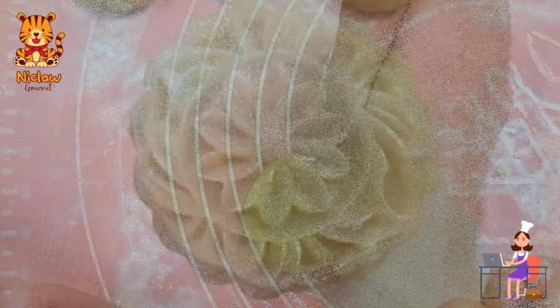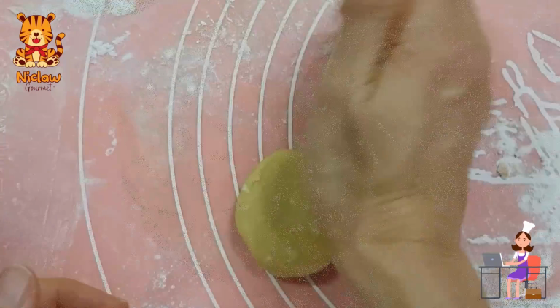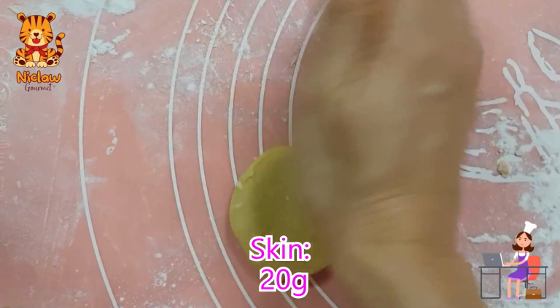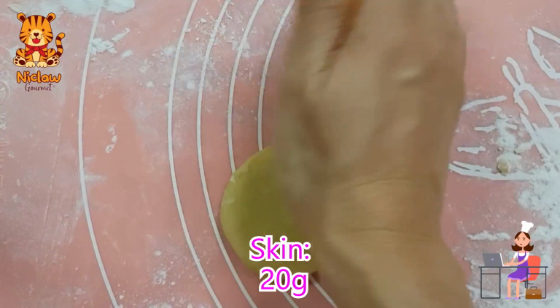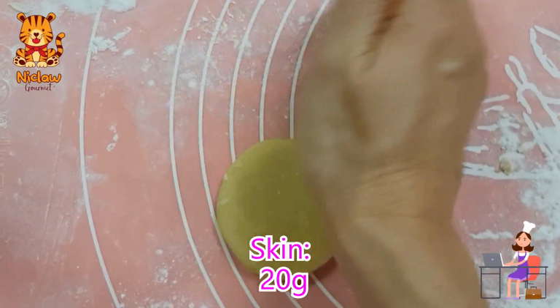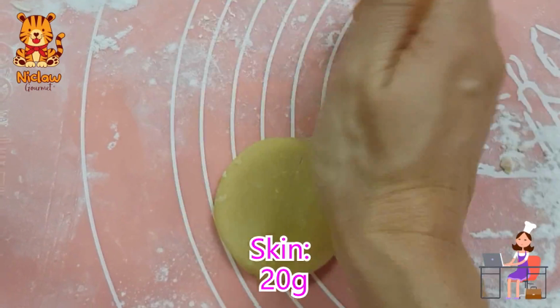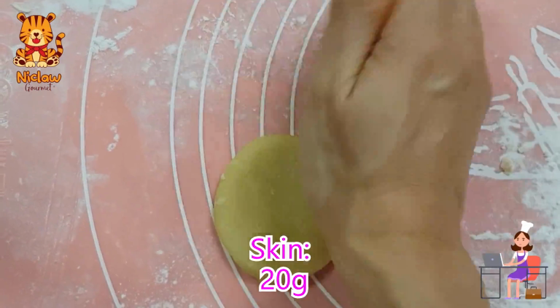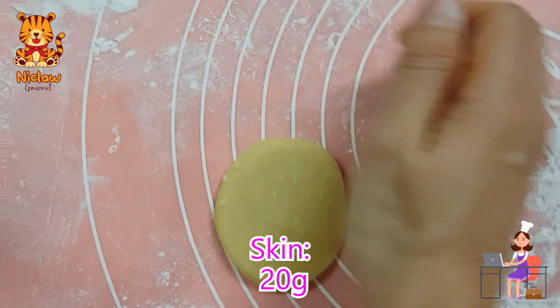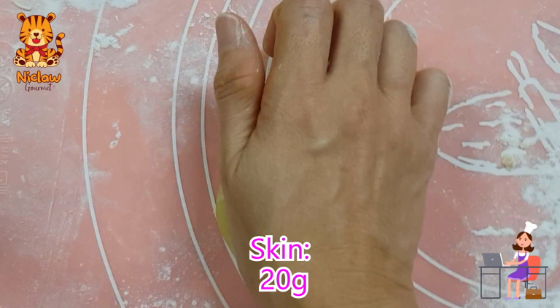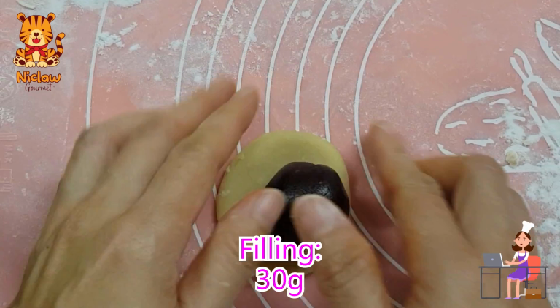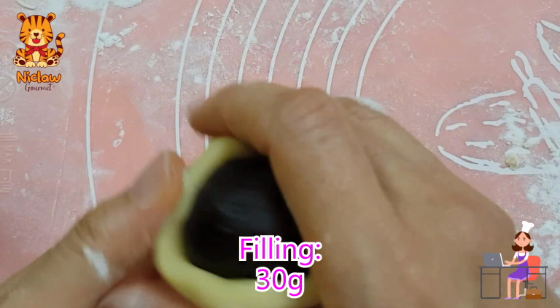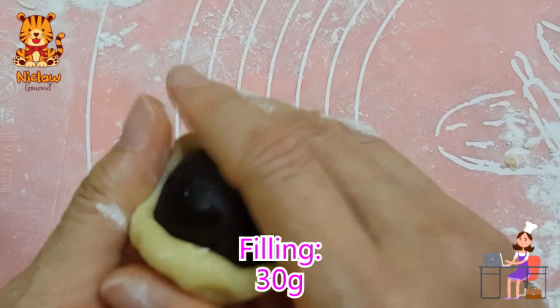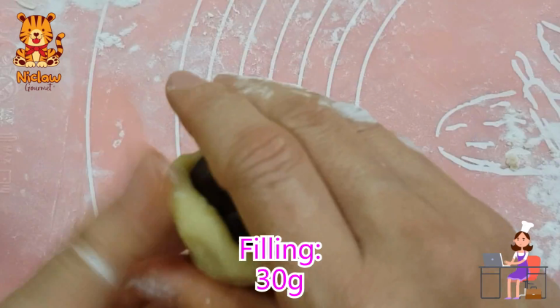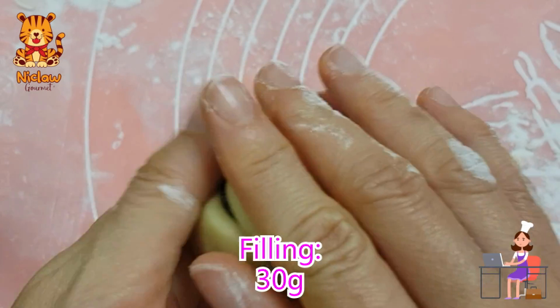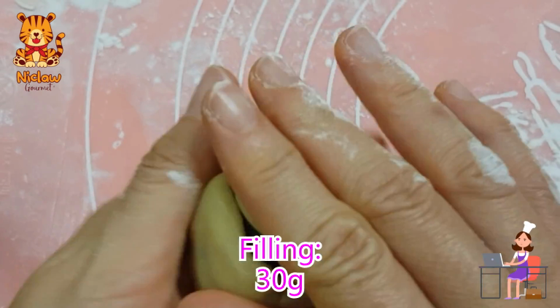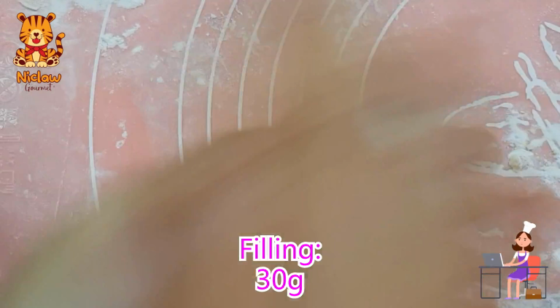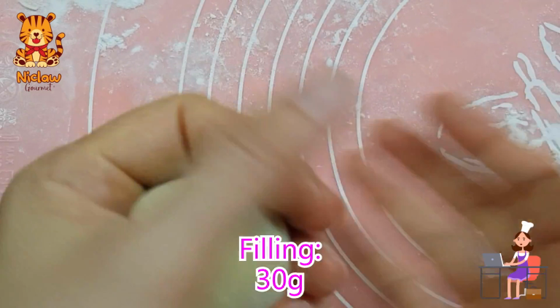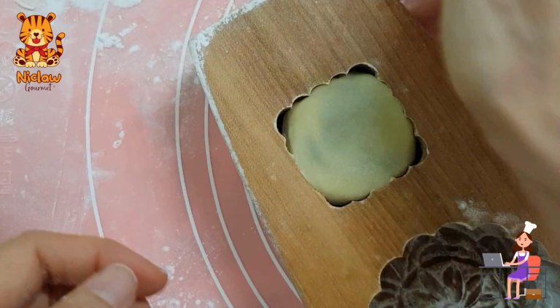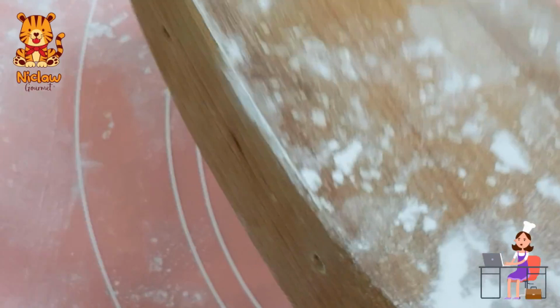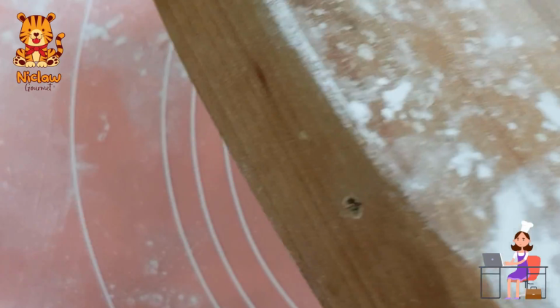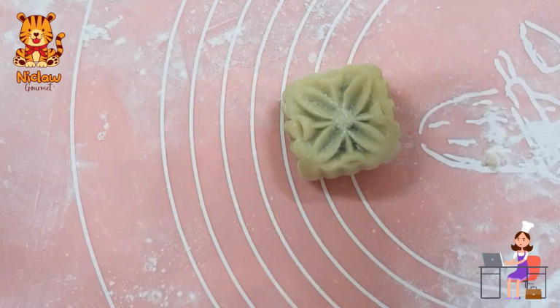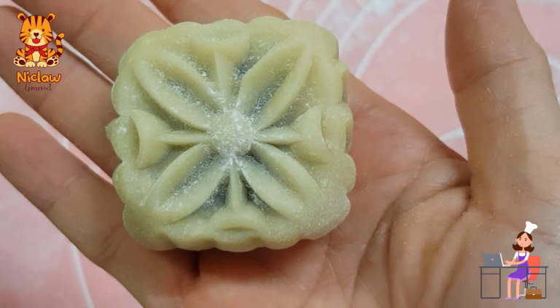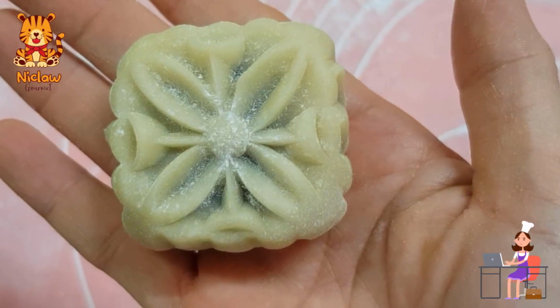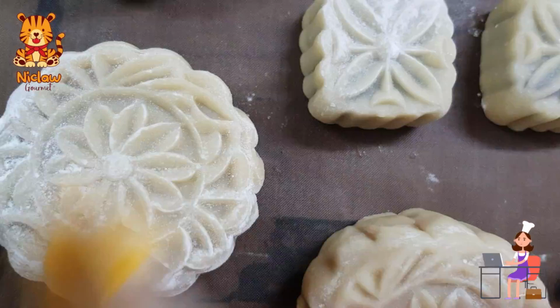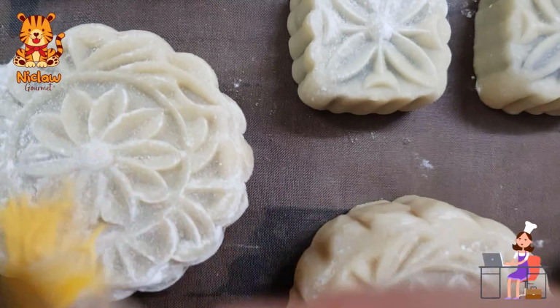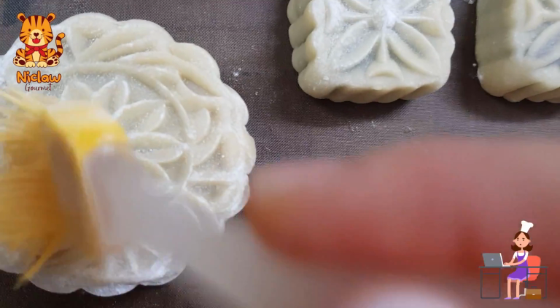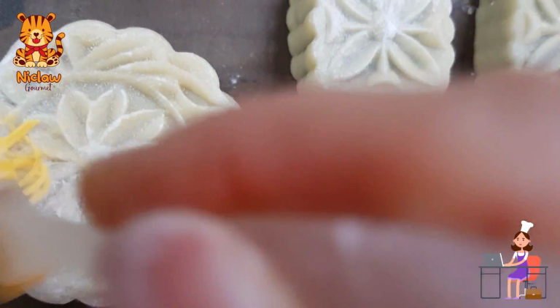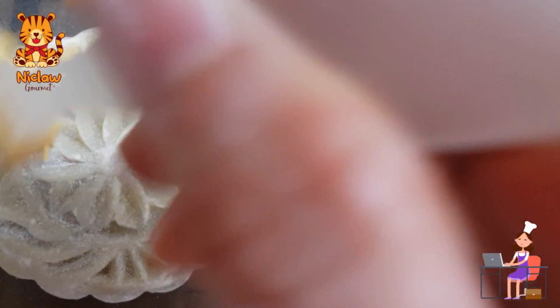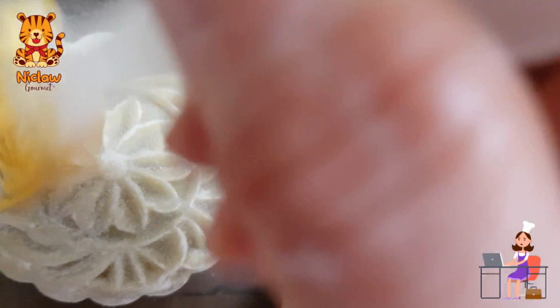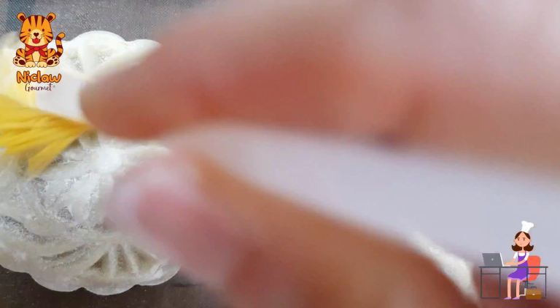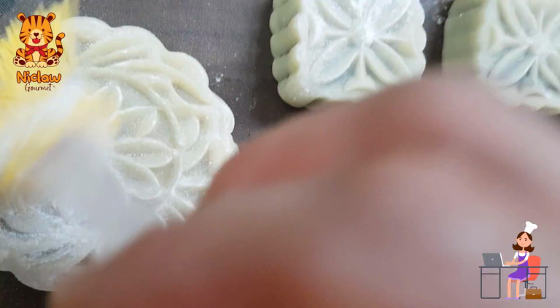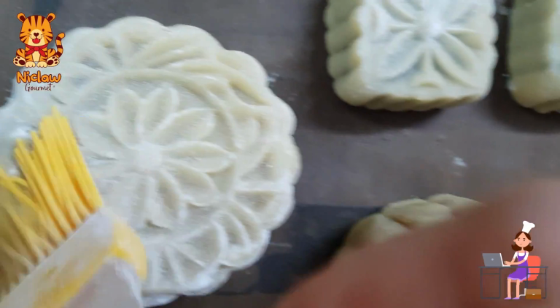For the small one, use 20 grams of skin to wrap up 30 grams of filling — the small one is a 50 gram mooncake. Brush off any excess rice flour on the surface of the mooncake.